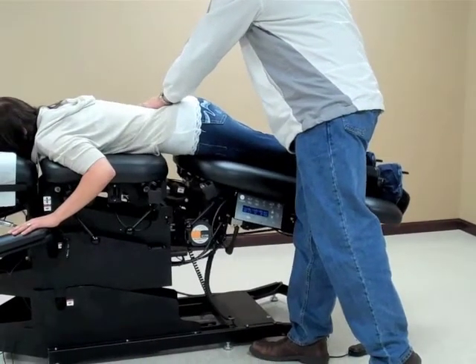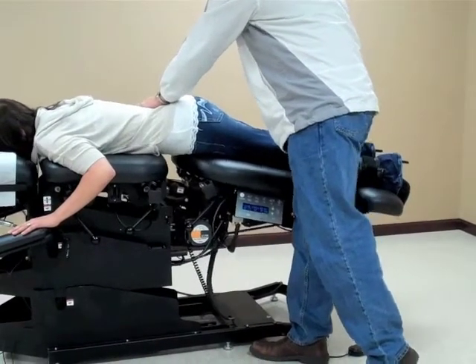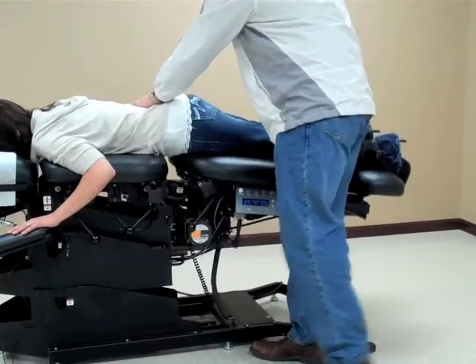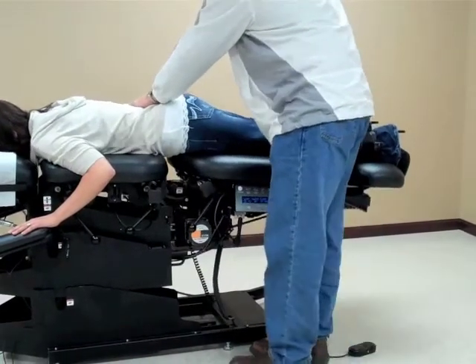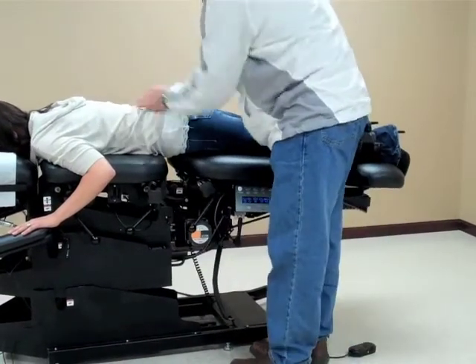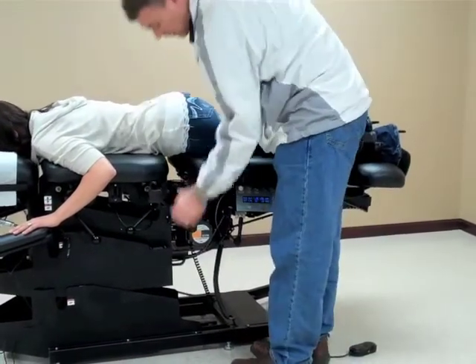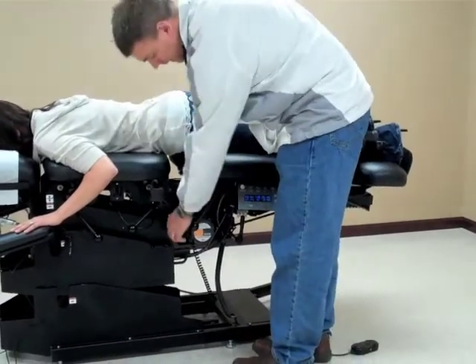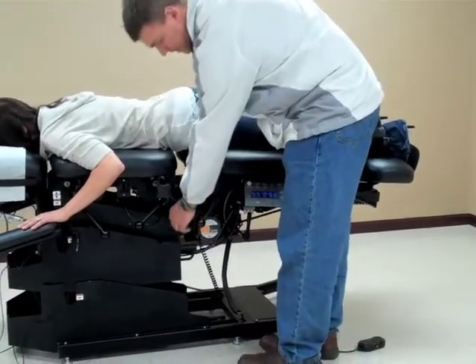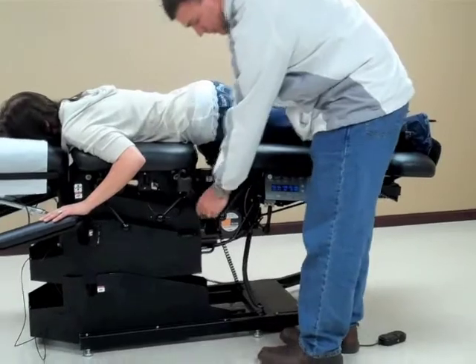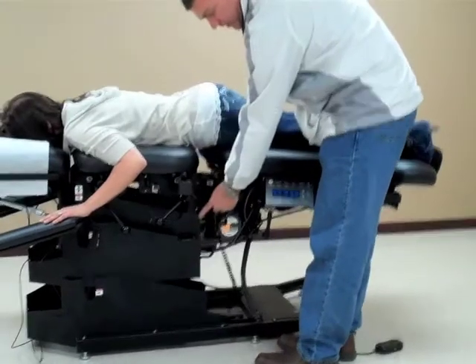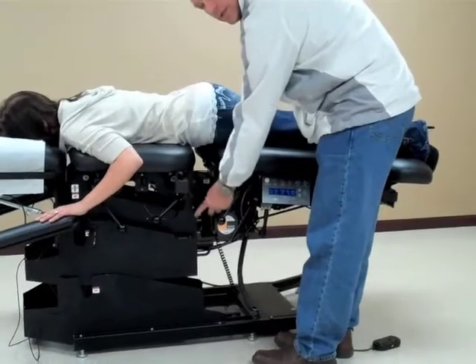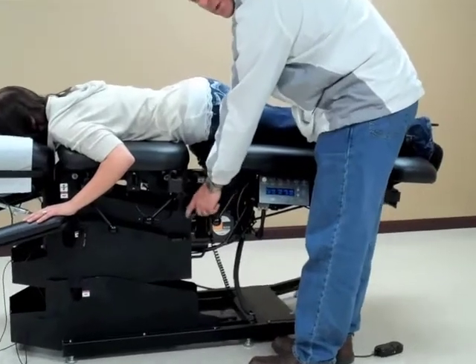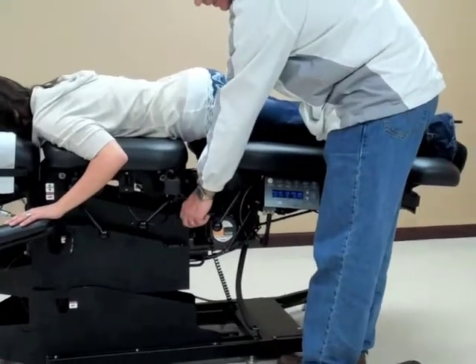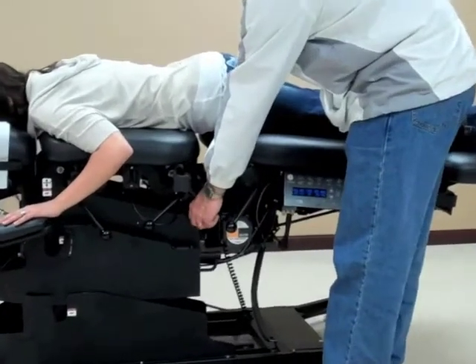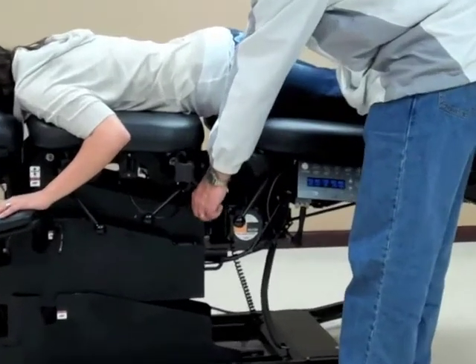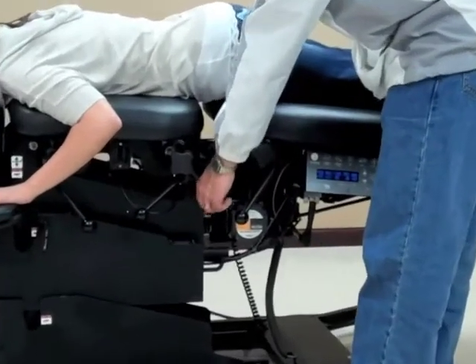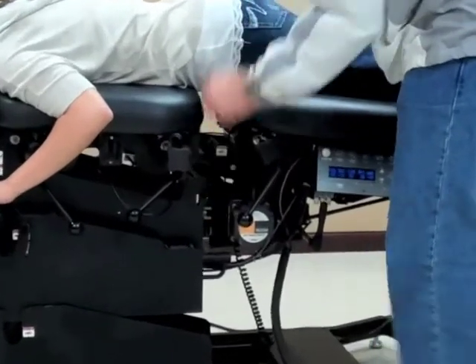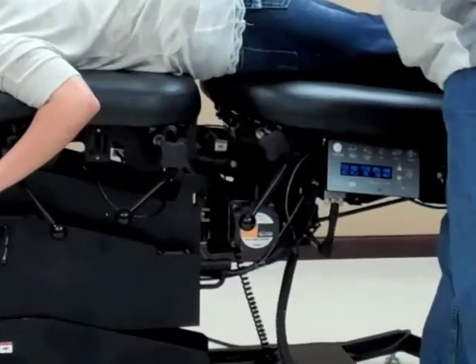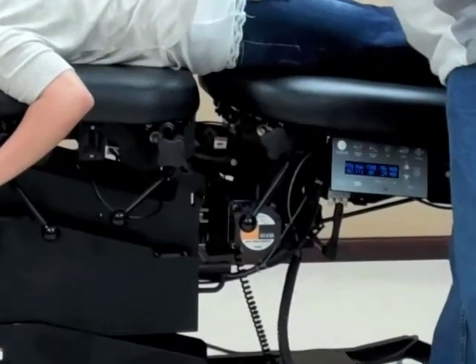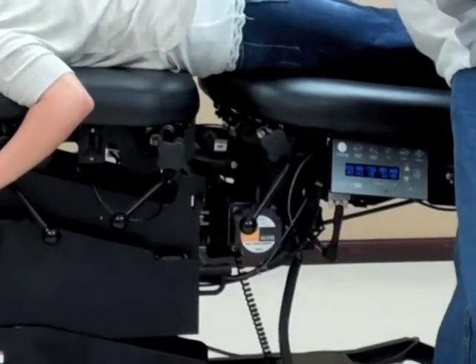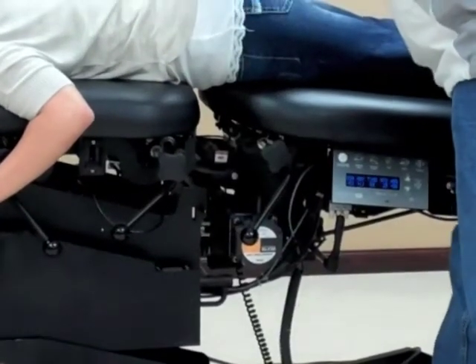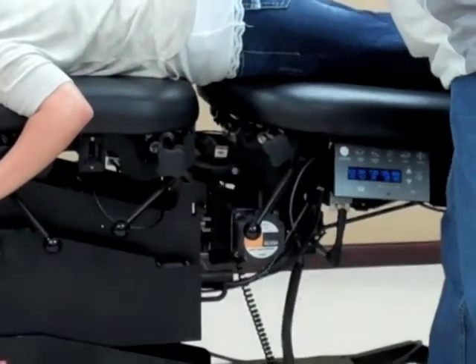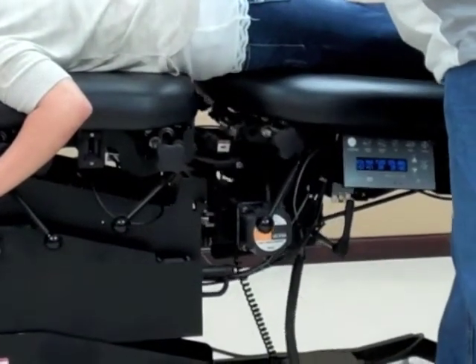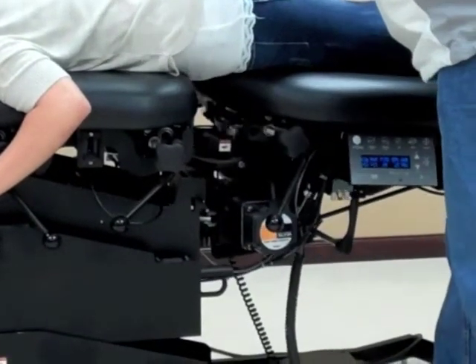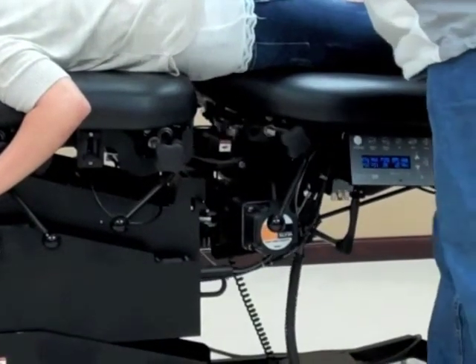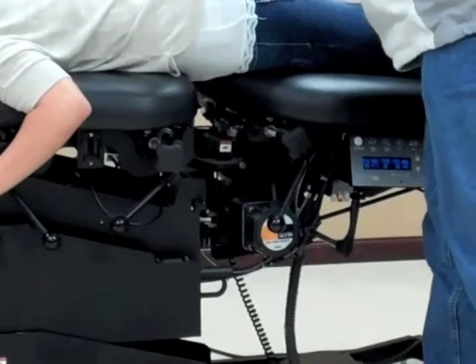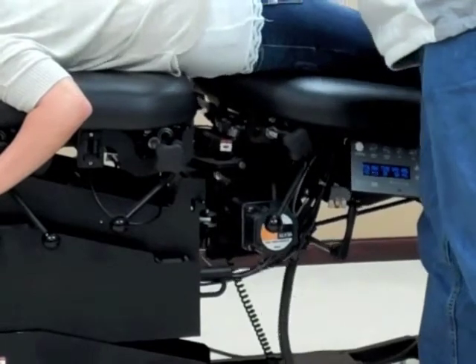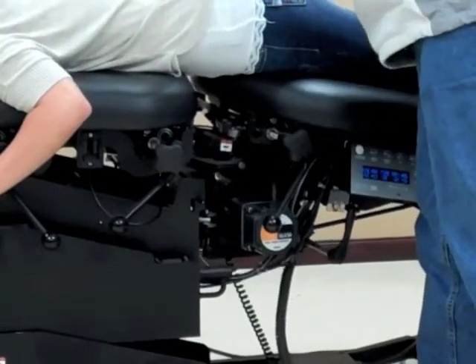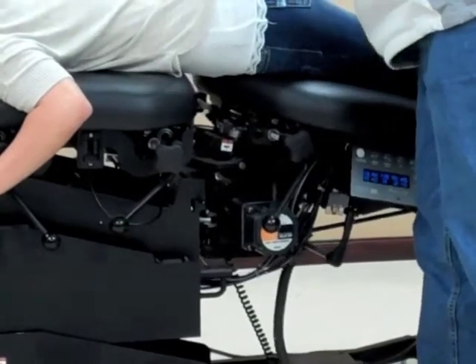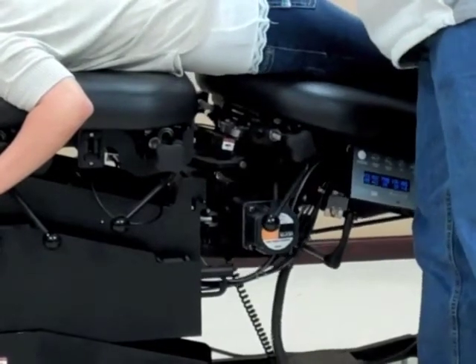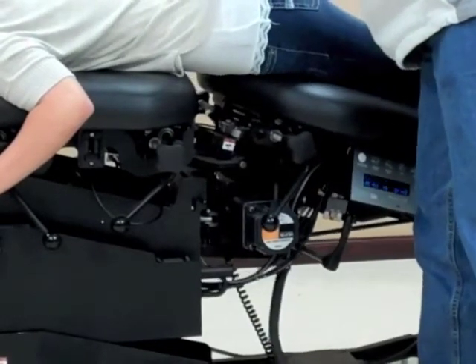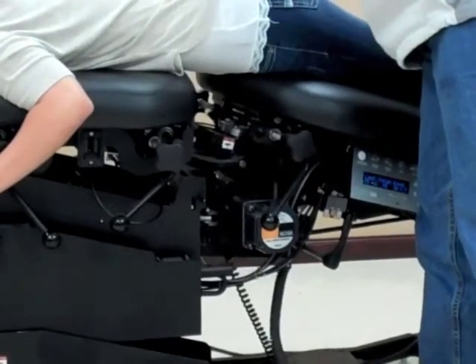I can also engage the lateral flexion by using the lever here to take a lateral bend and flex.